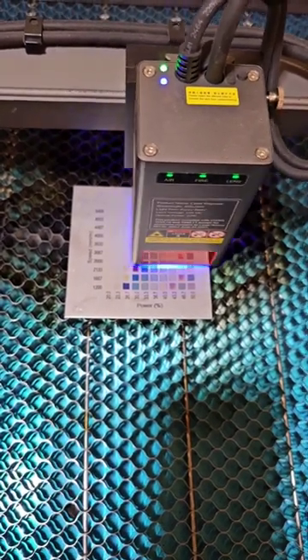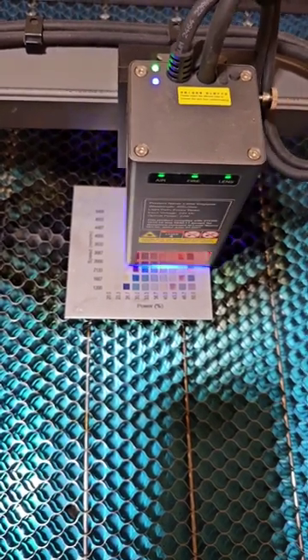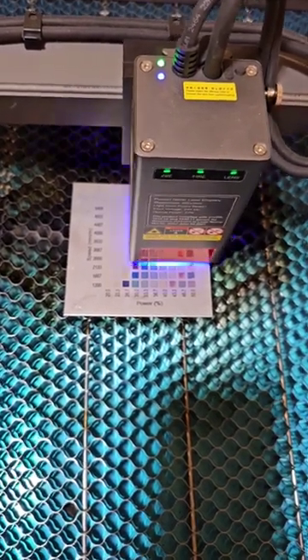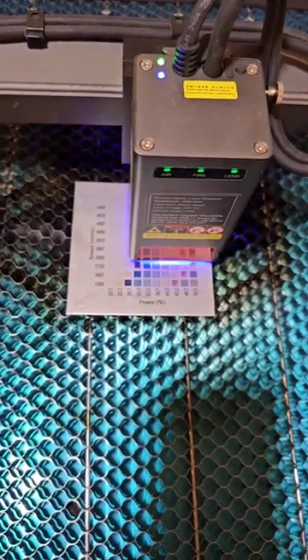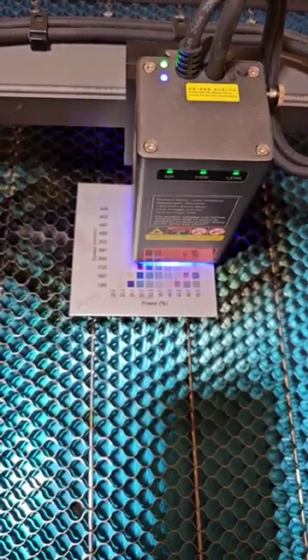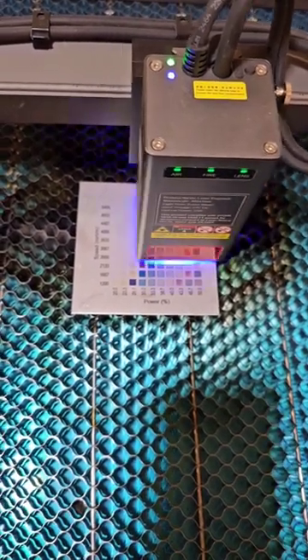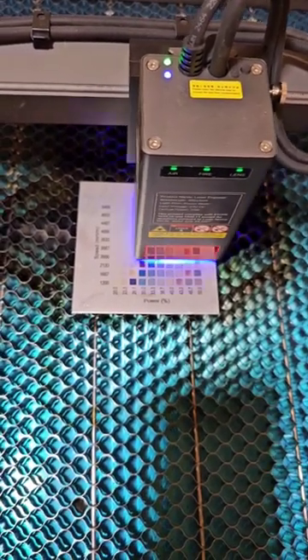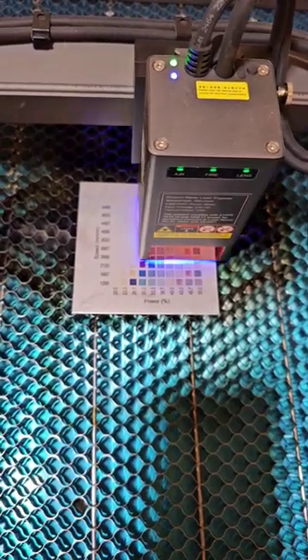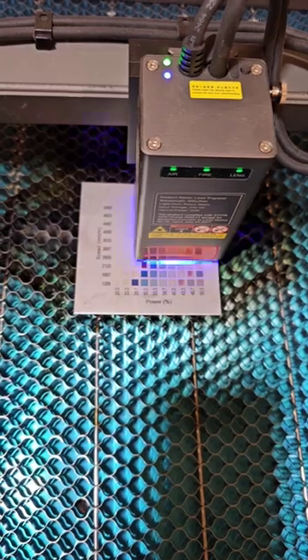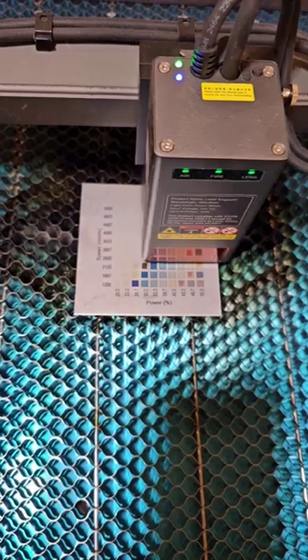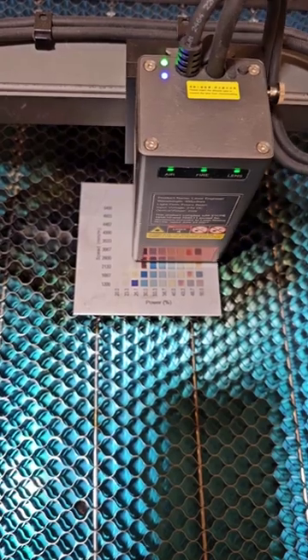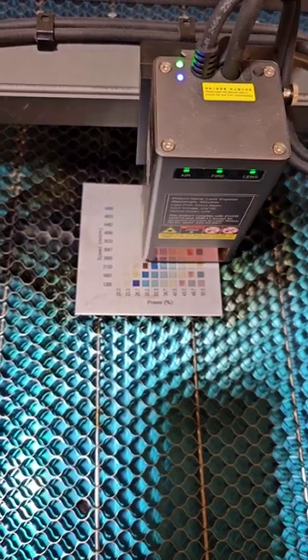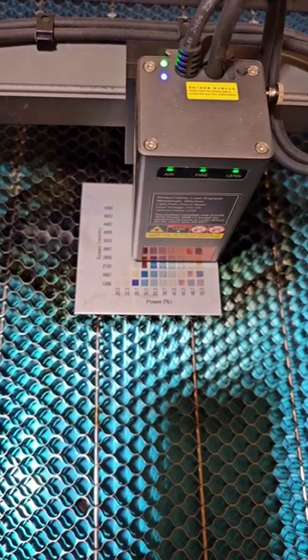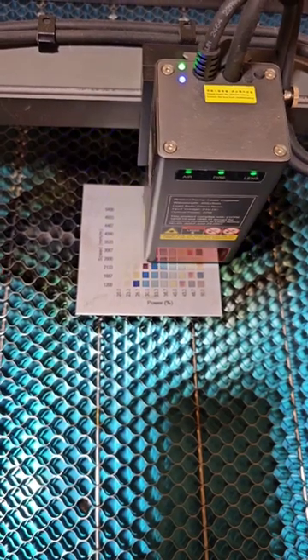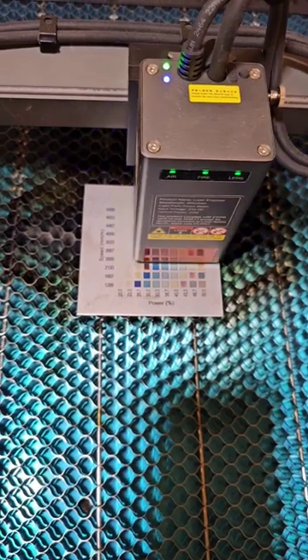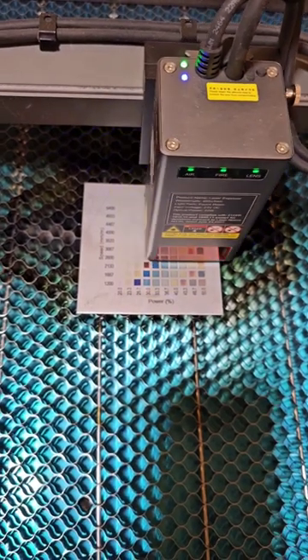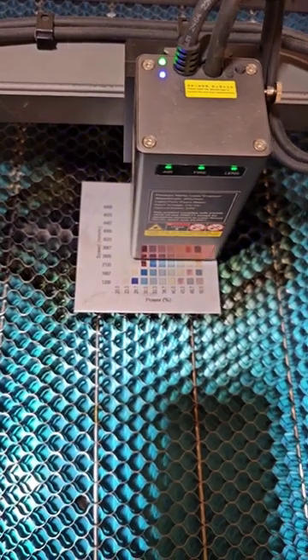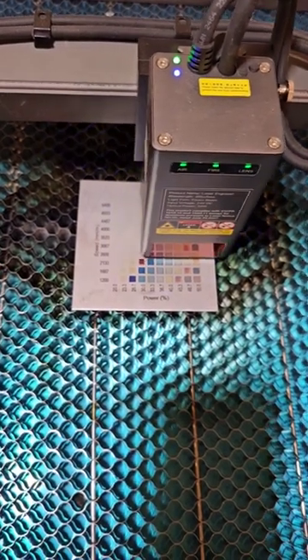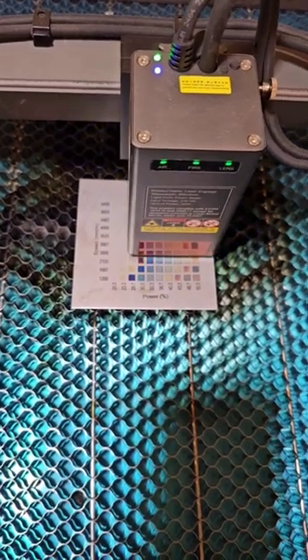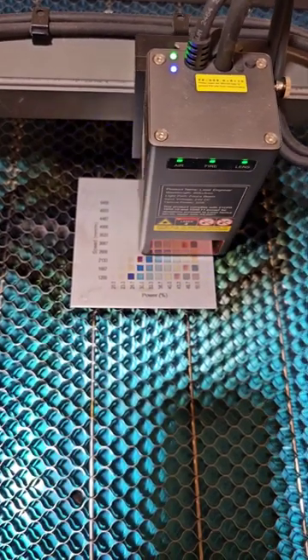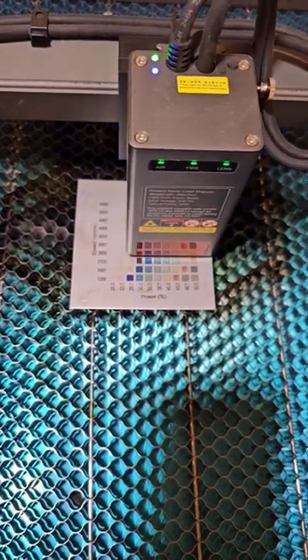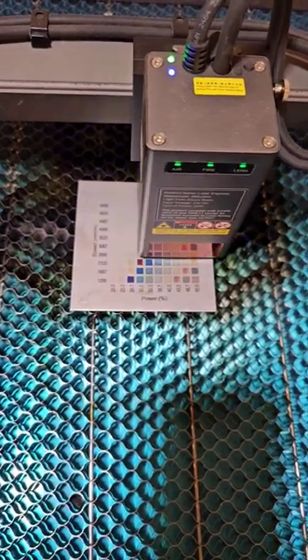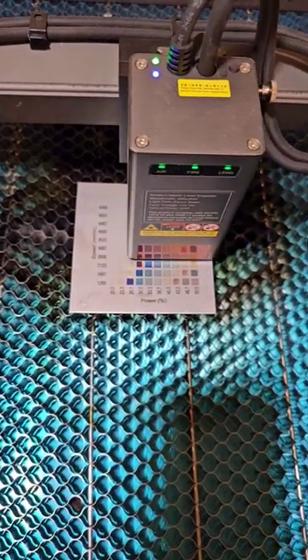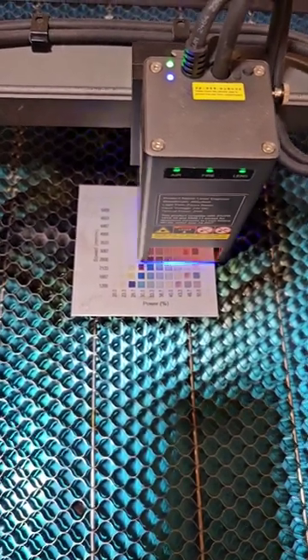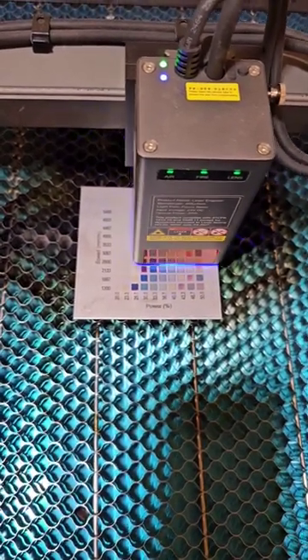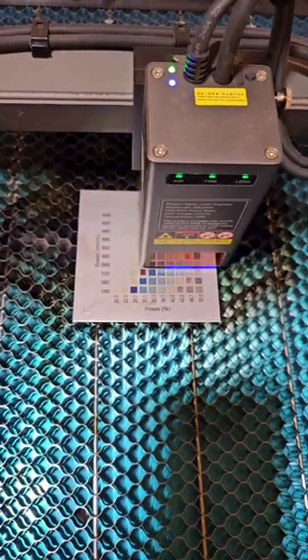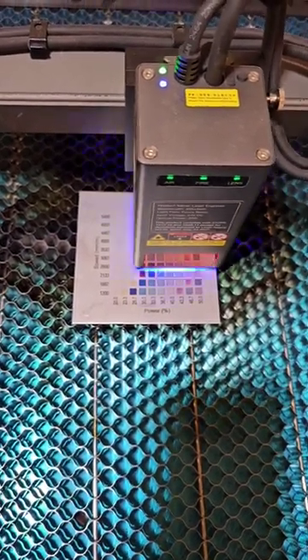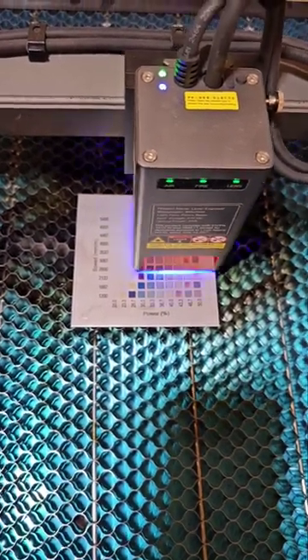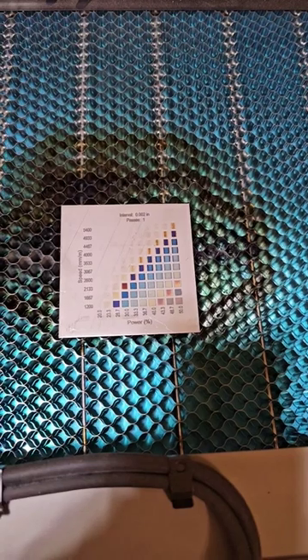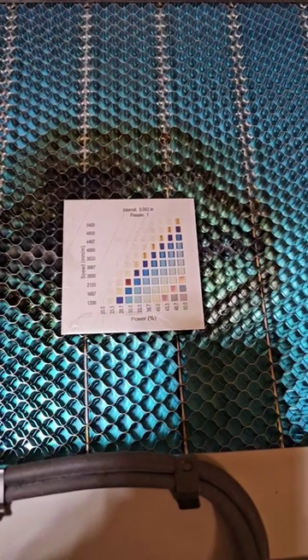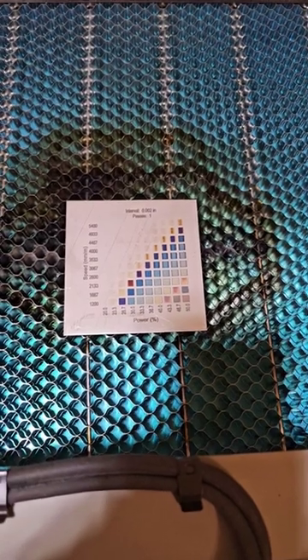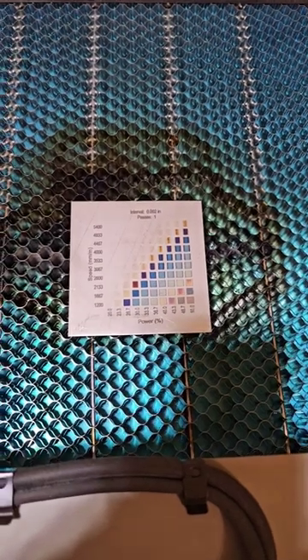Look at that wide range of colors. Wow. And it's not done. Crazy. And it's done.